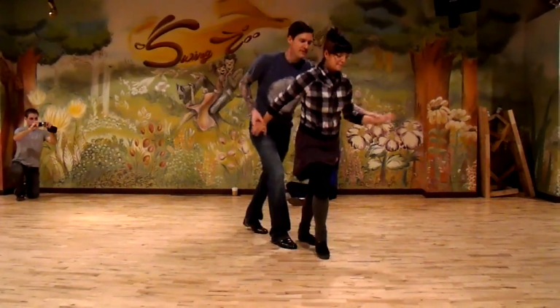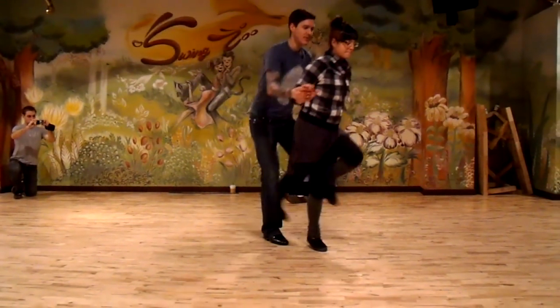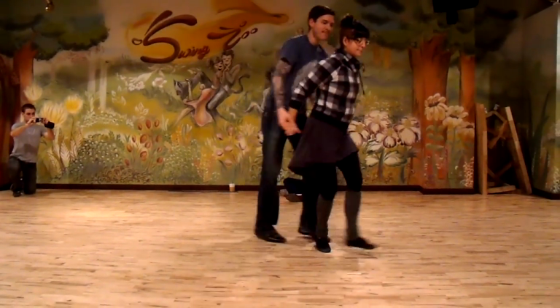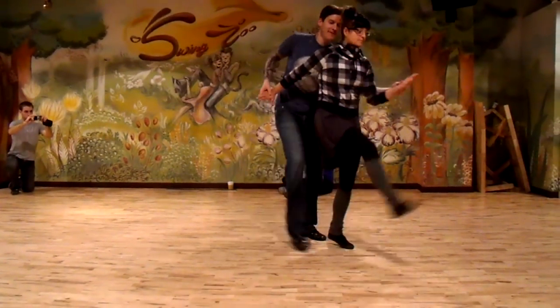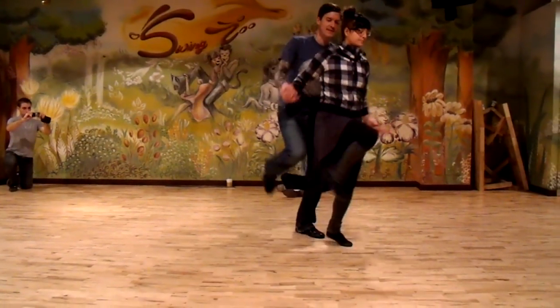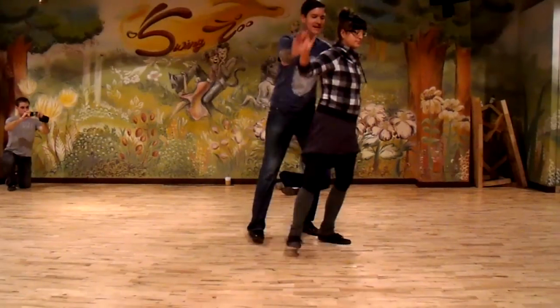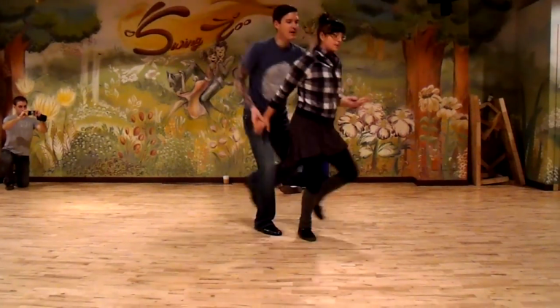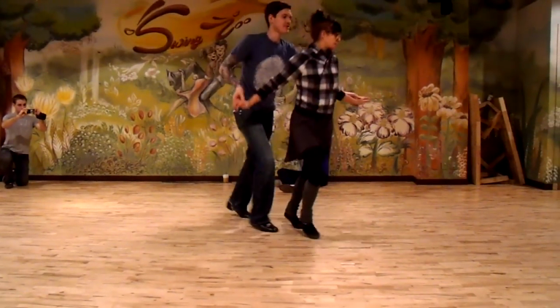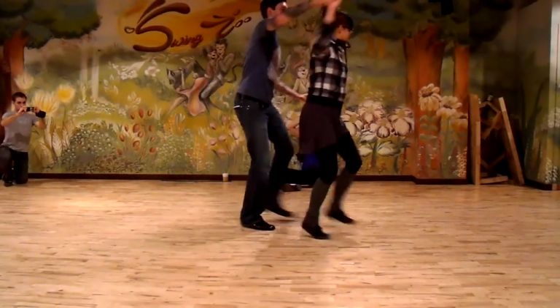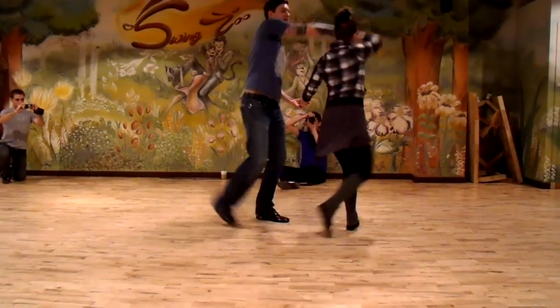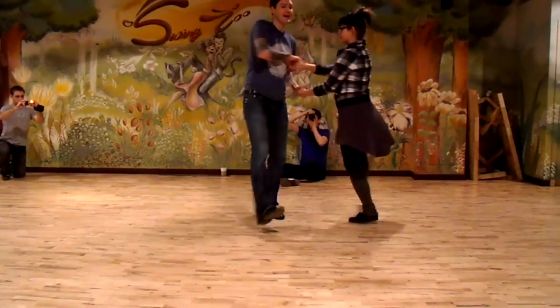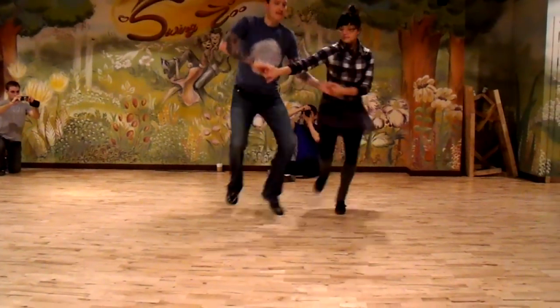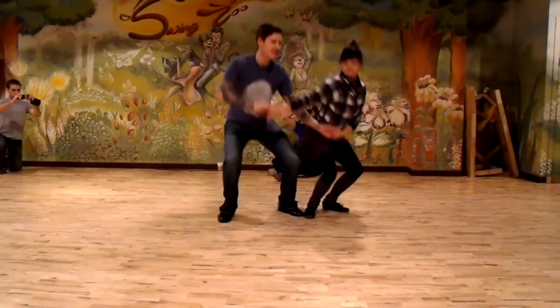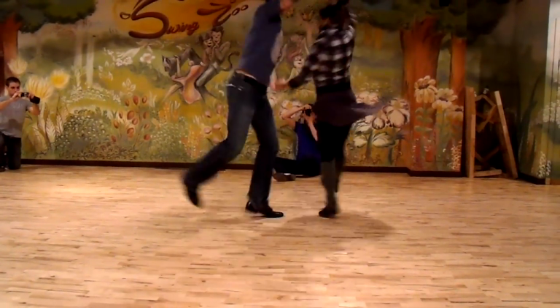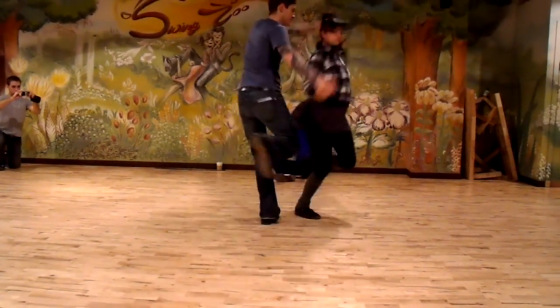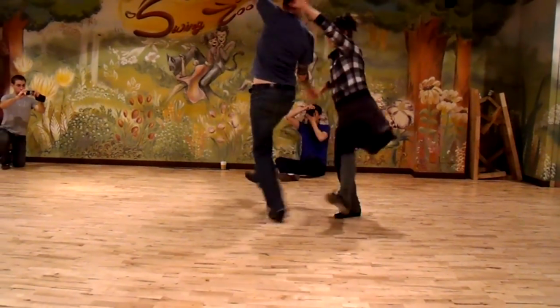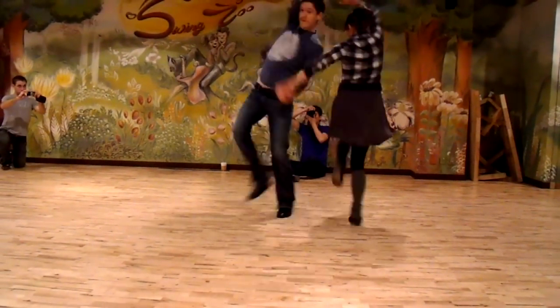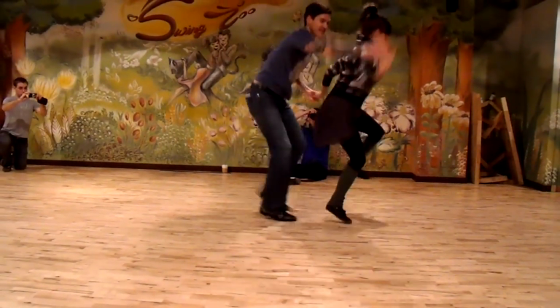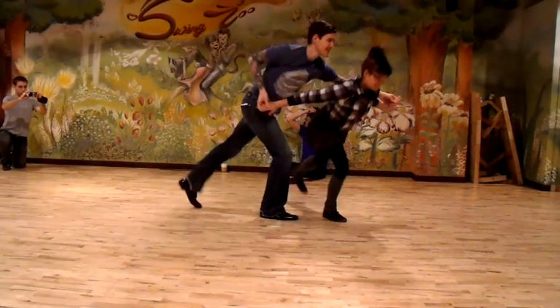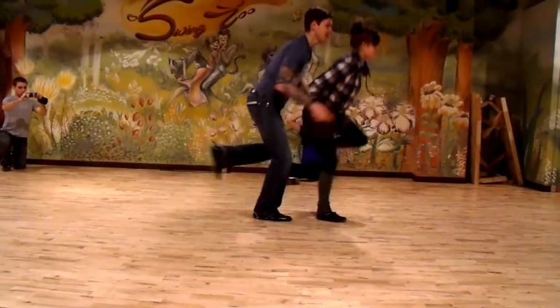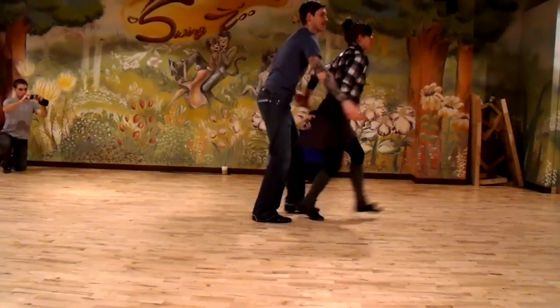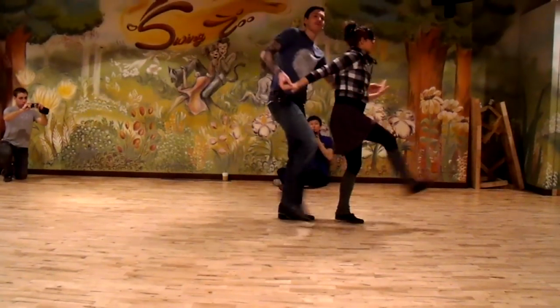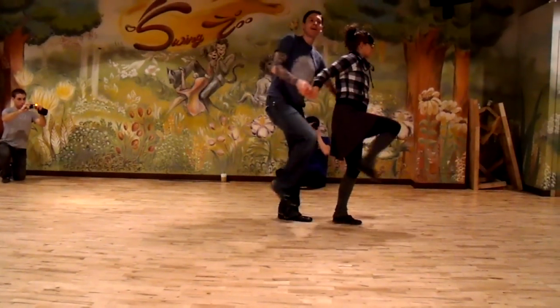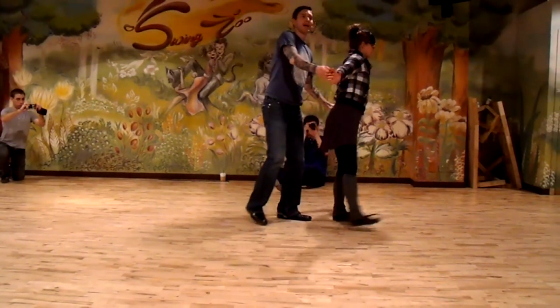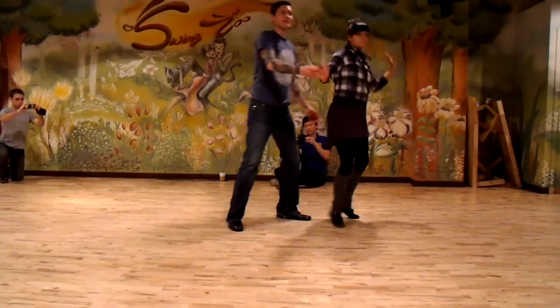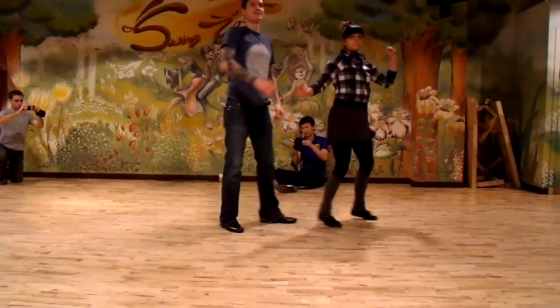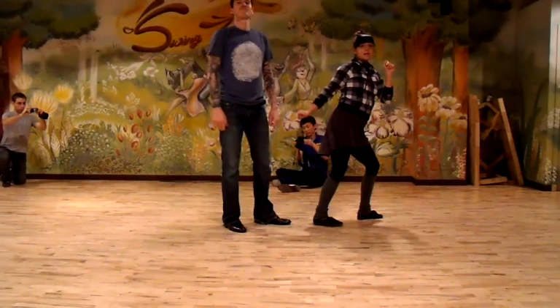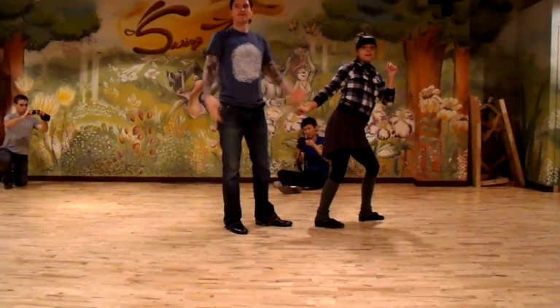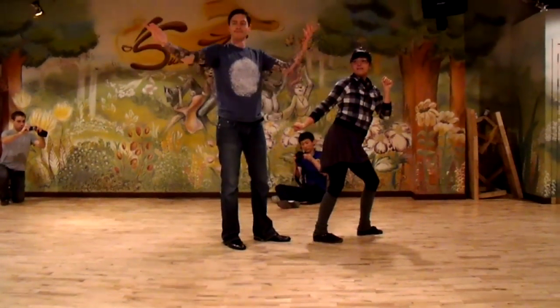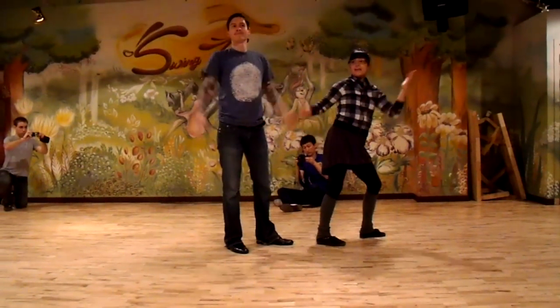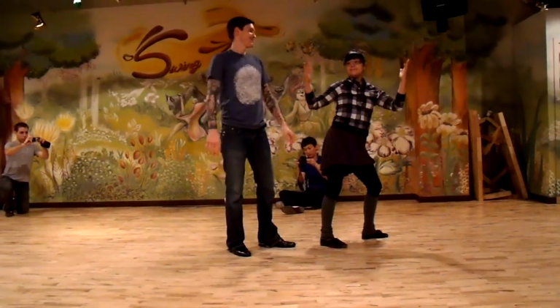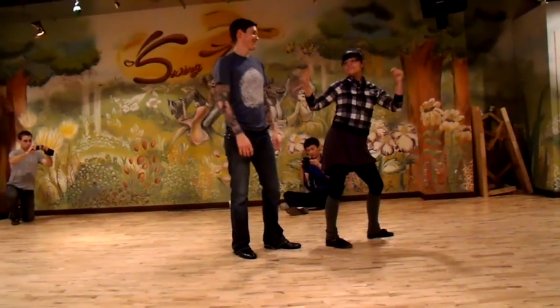The jam move went like this: one, two, three, five, six, seven — repeated several times through. And that was it. Thank you! Thank you!